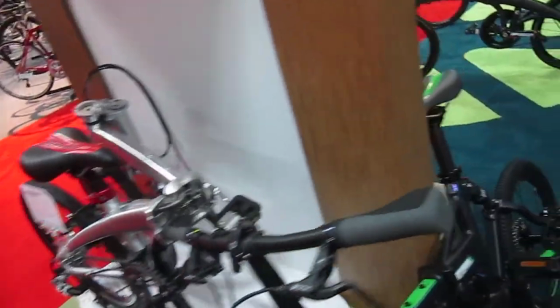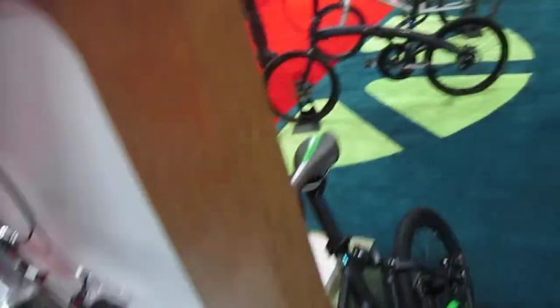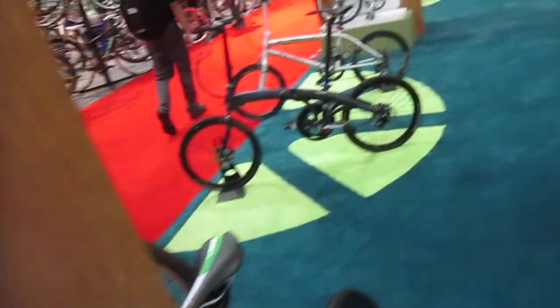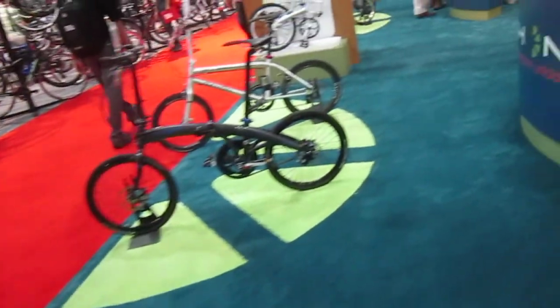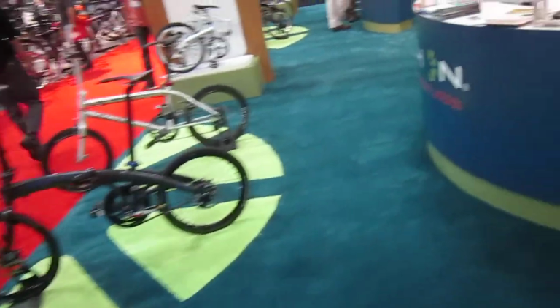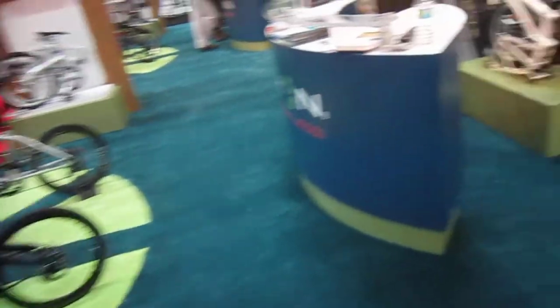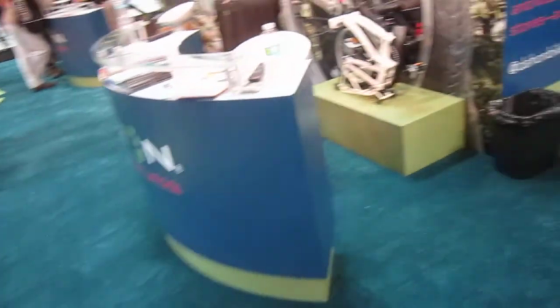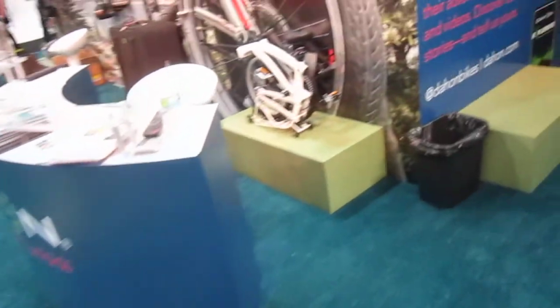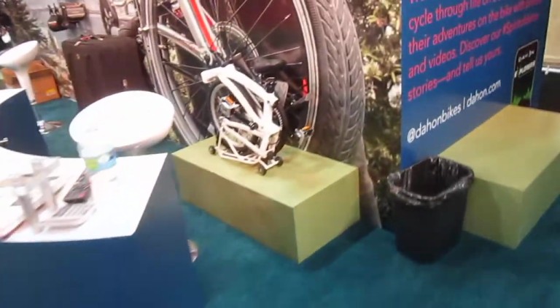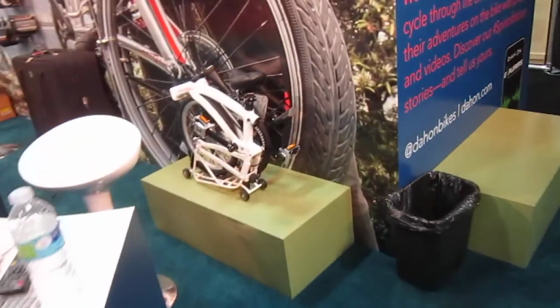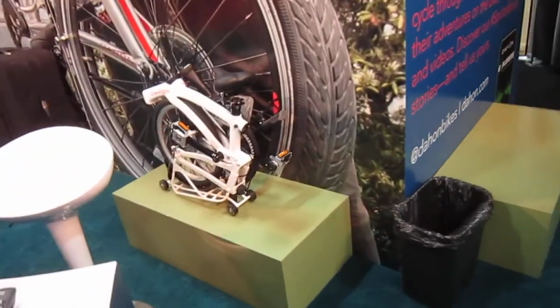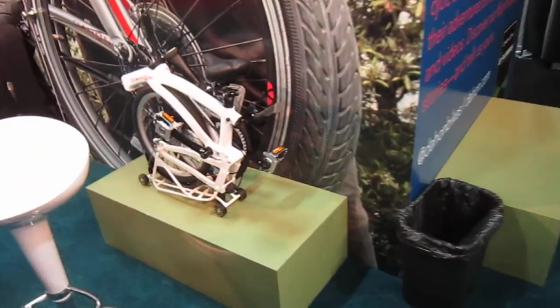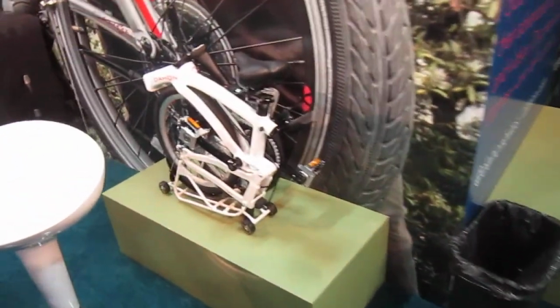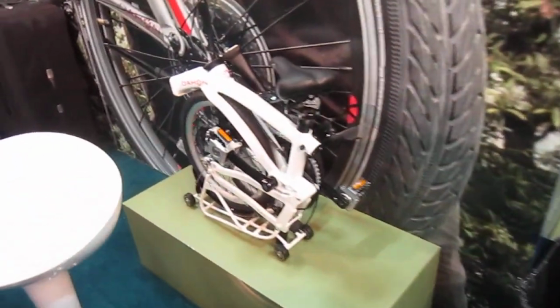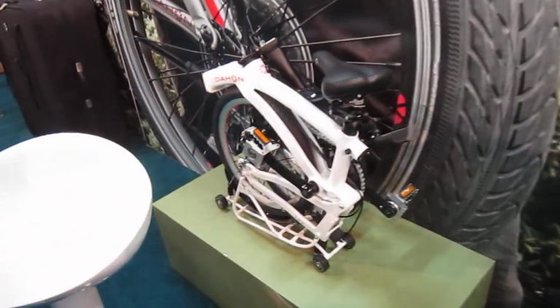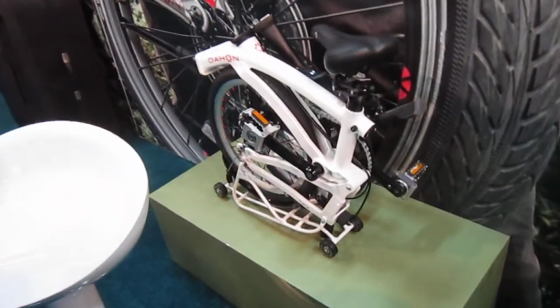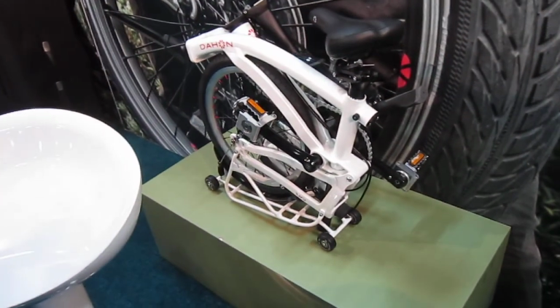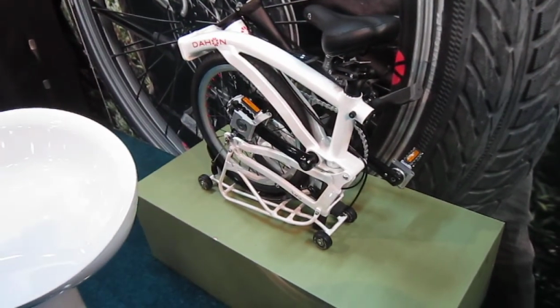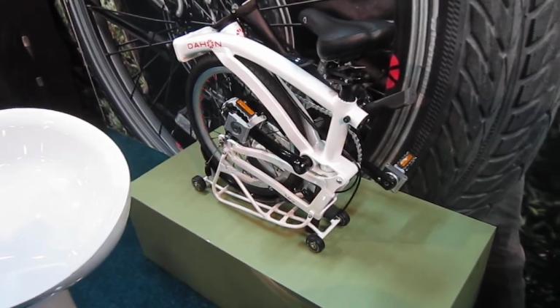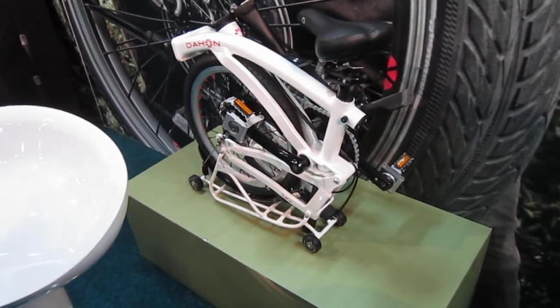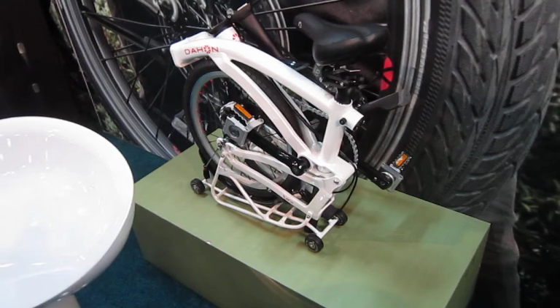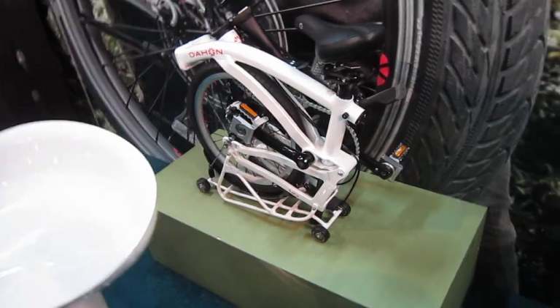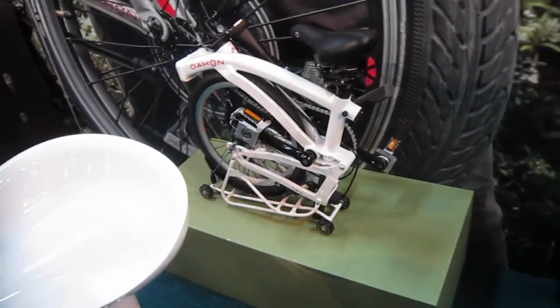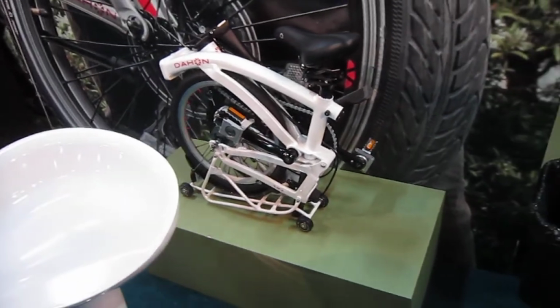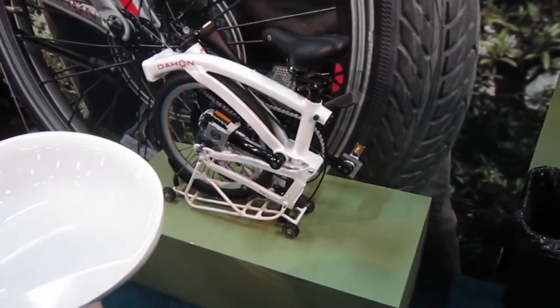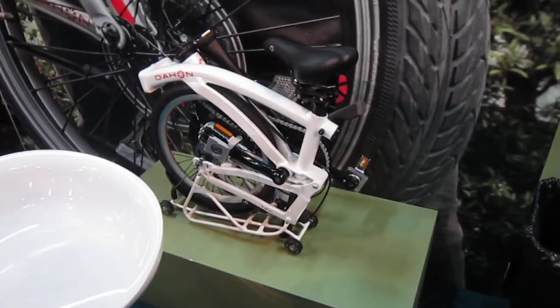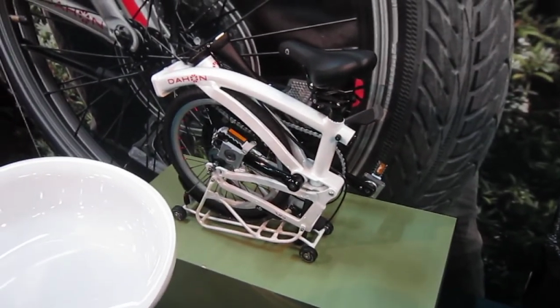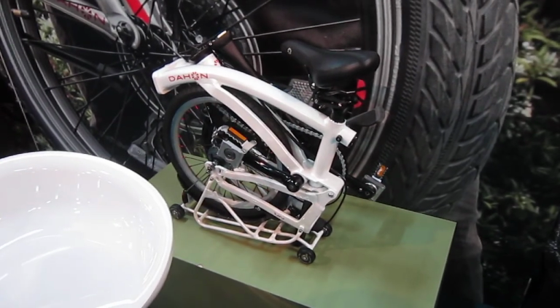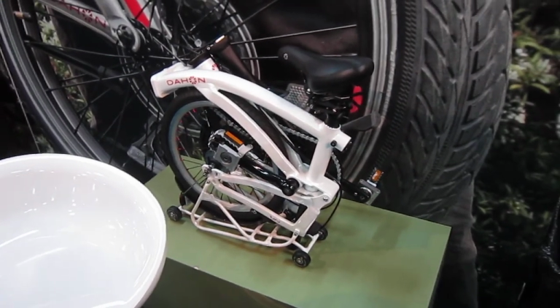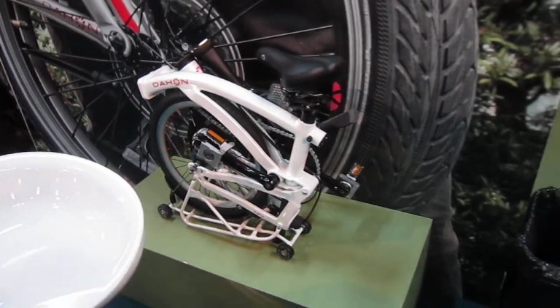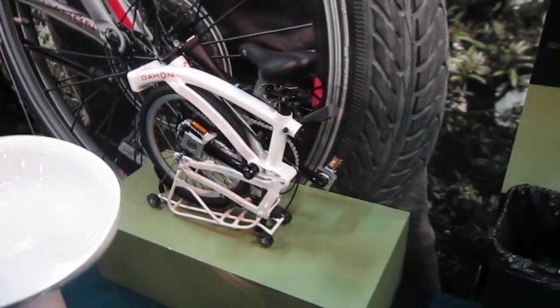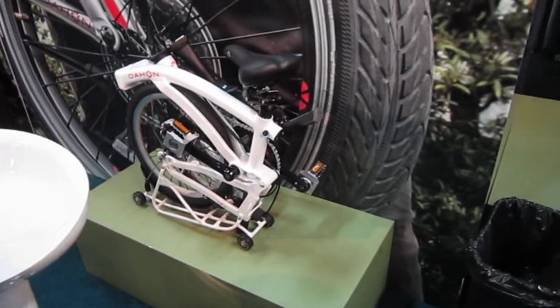Over here we'll get into the new stuff. This is the new Curl, and that is just ultra small, super tight fold. Nice looking bike — that's the Curl.